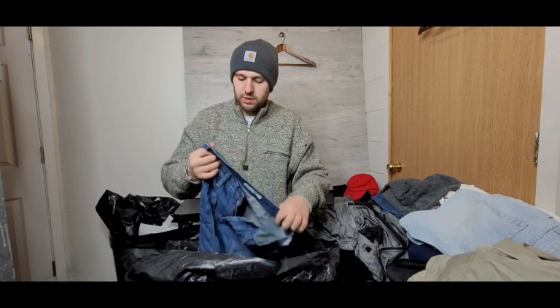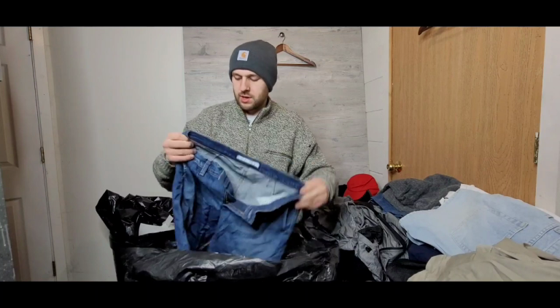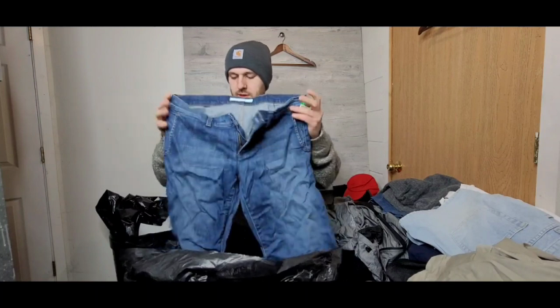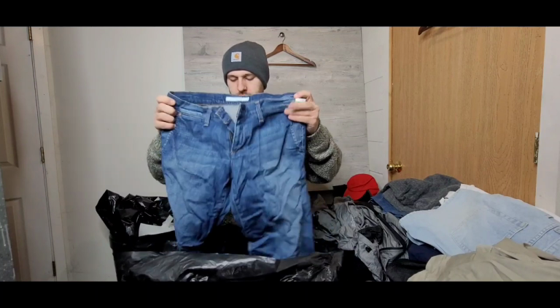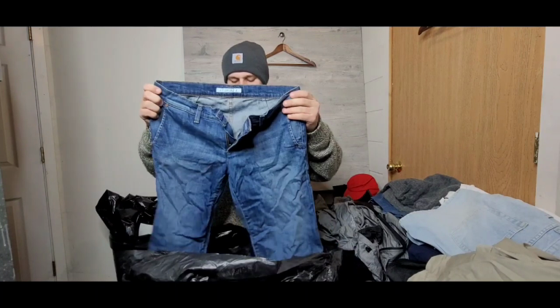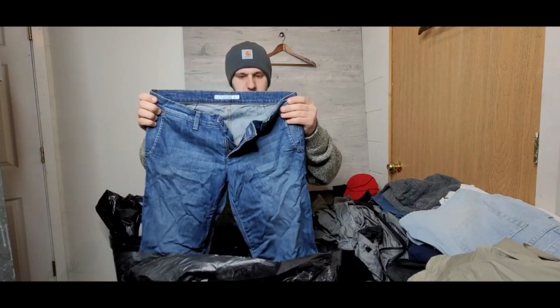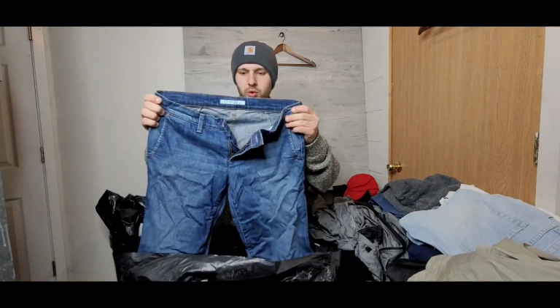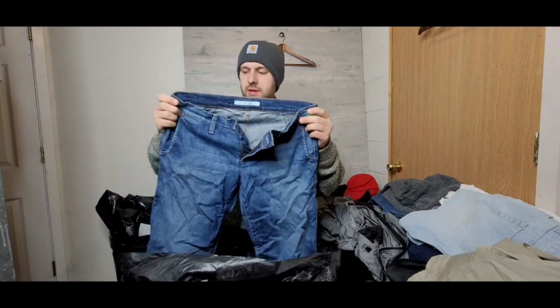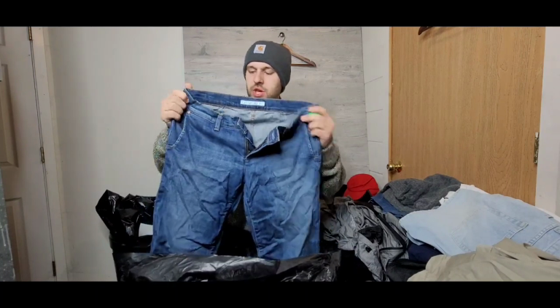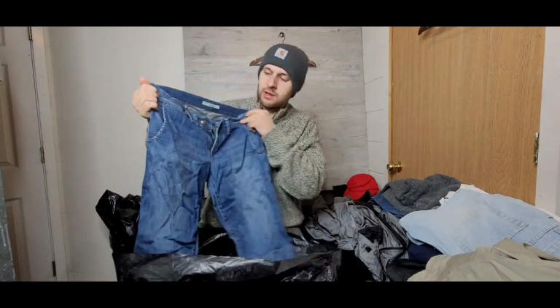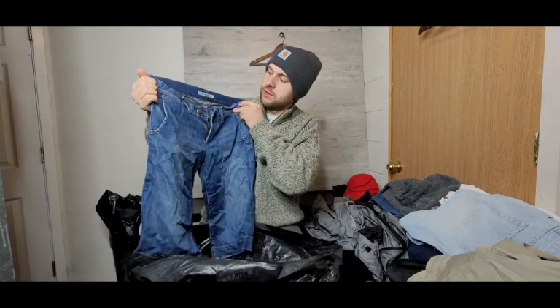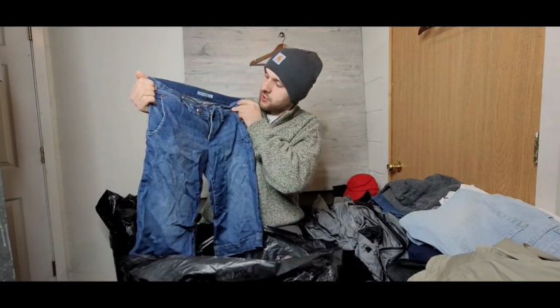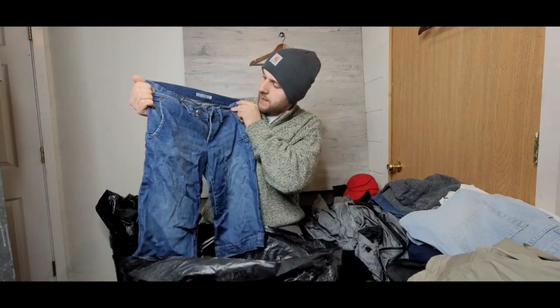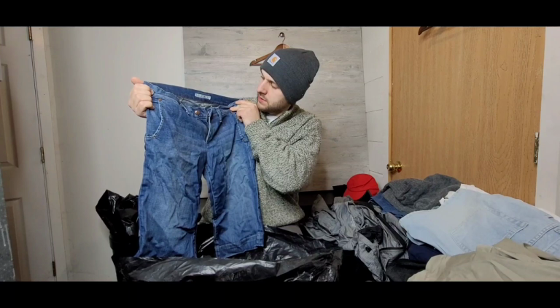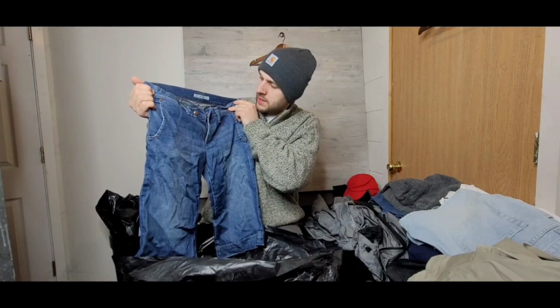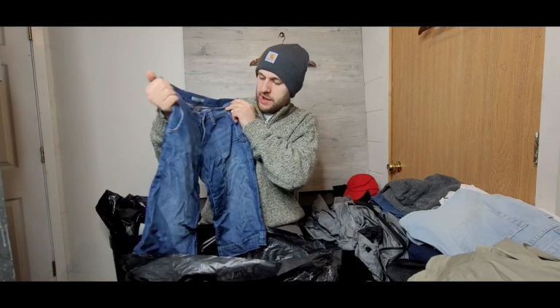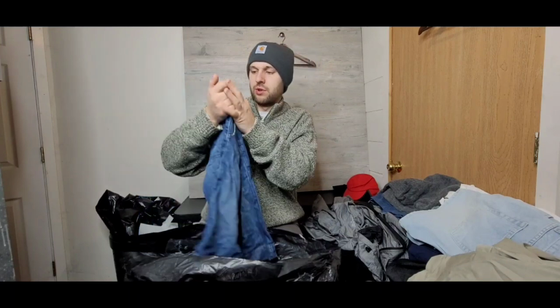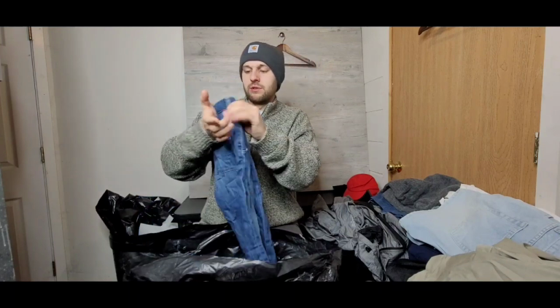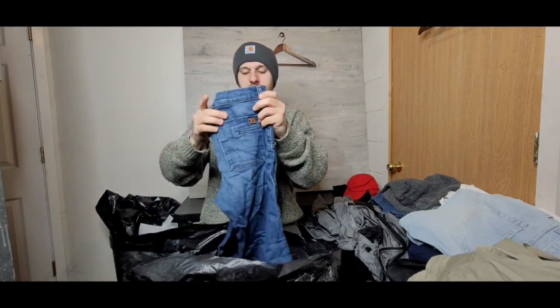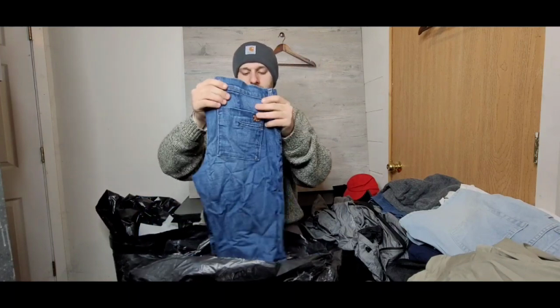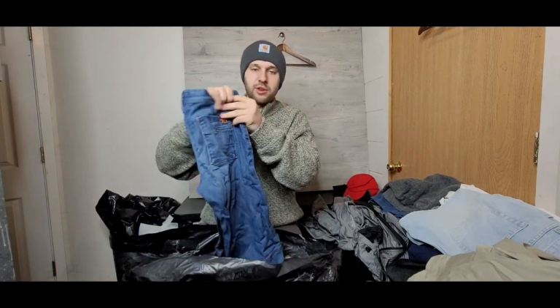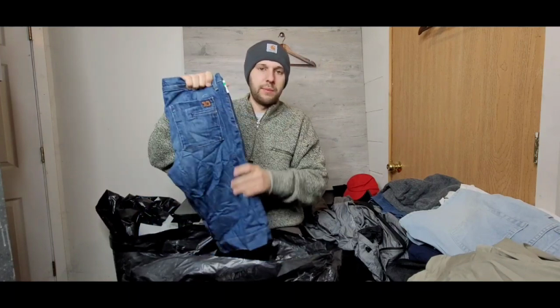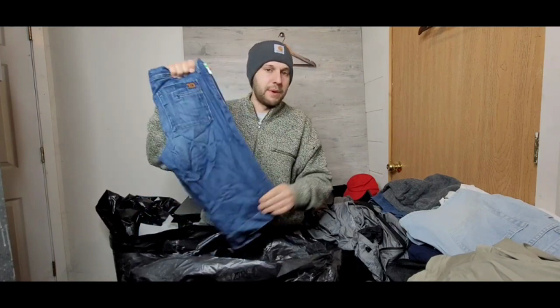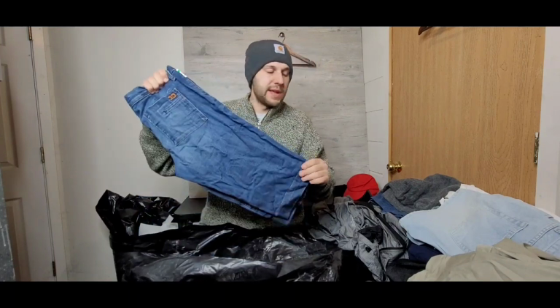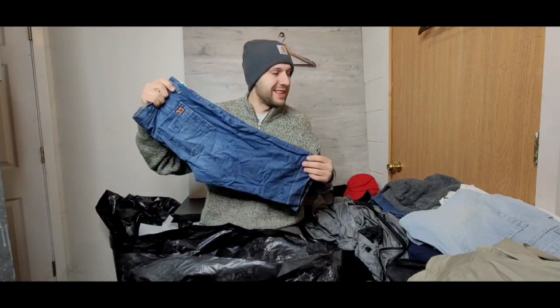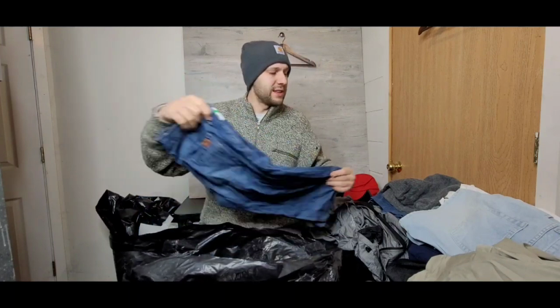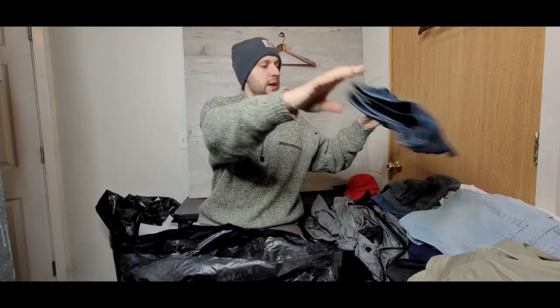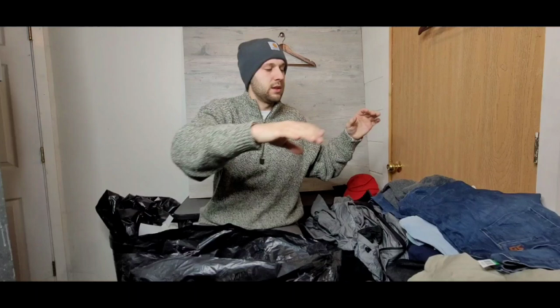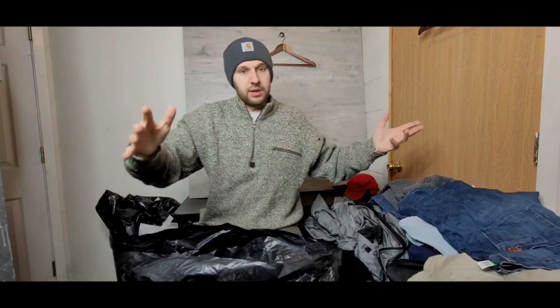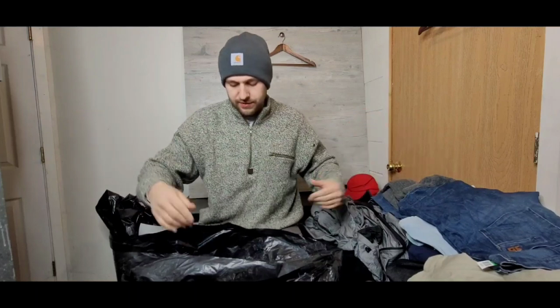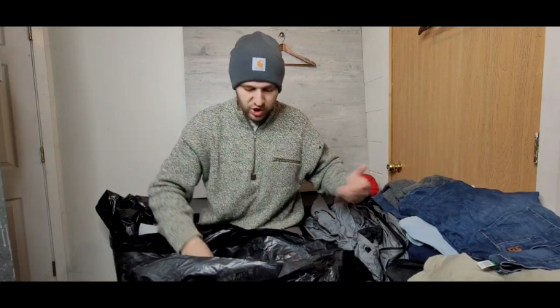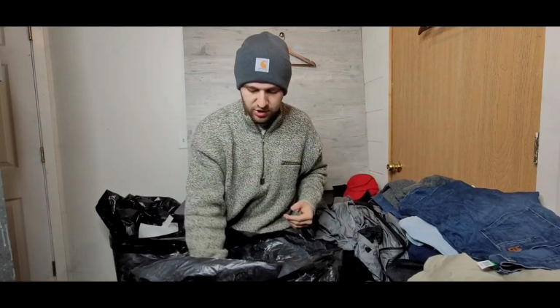These are Jose's jeans — they're cropped. I'll have to do a little research on that brand; I don't know it too well. But I pick up denim when I see it, and it's typically in good condition.